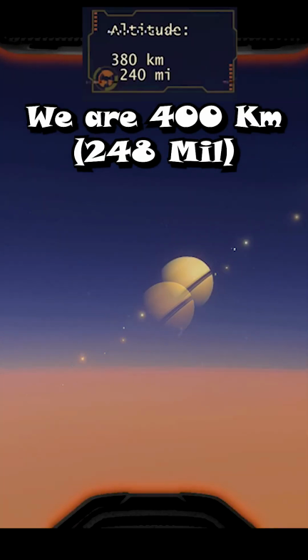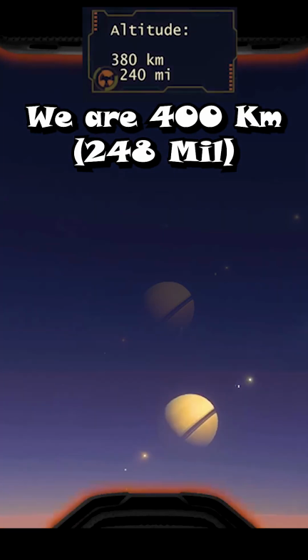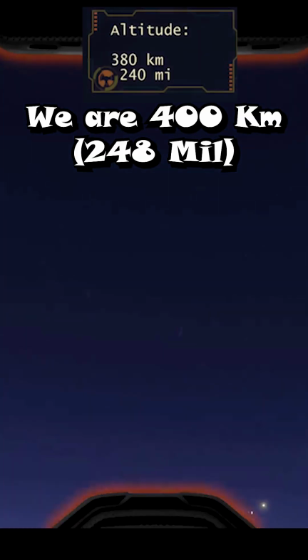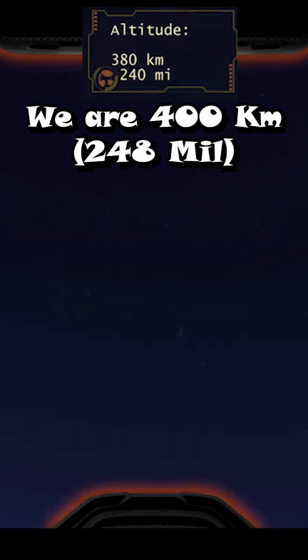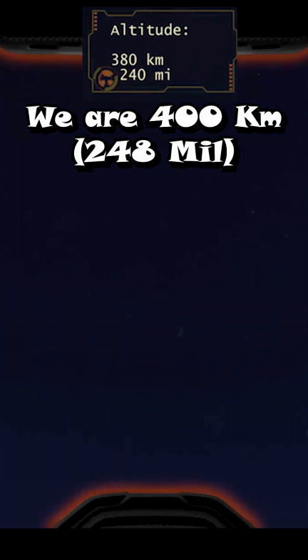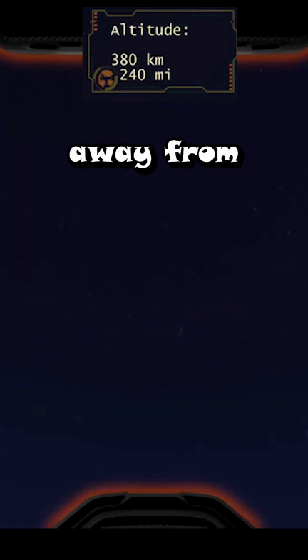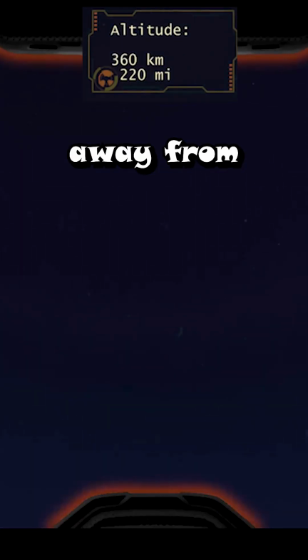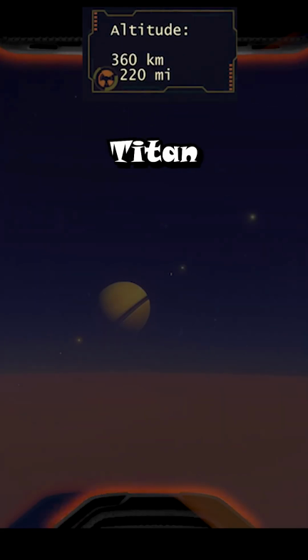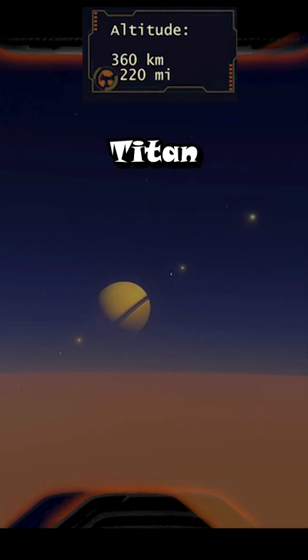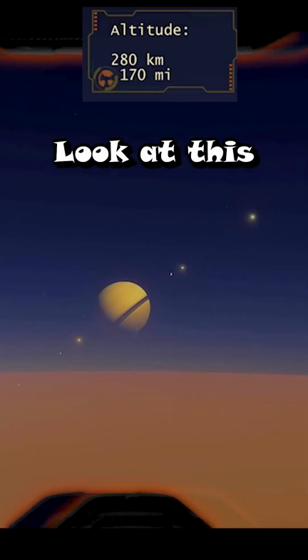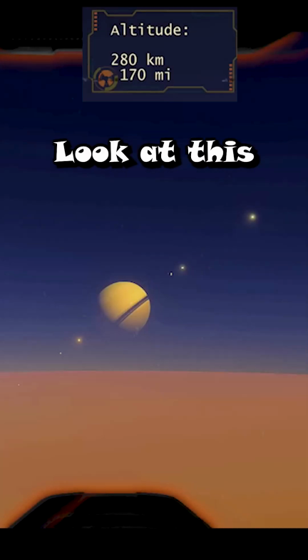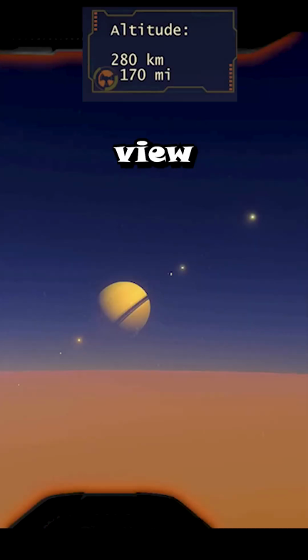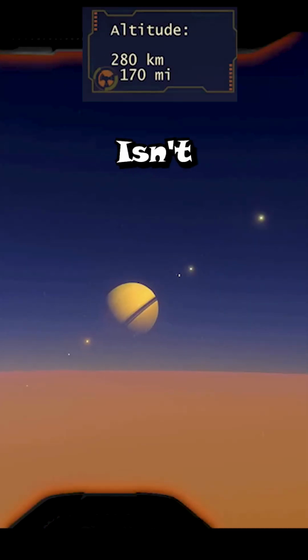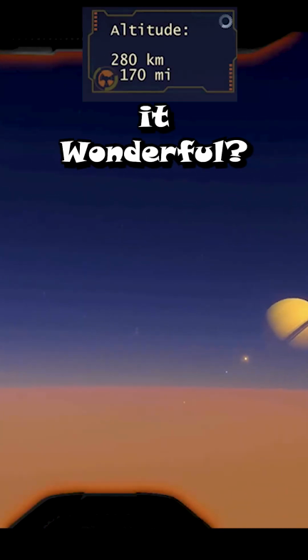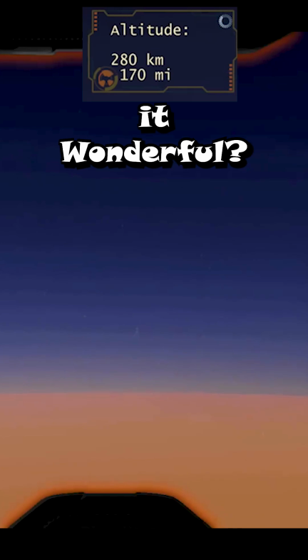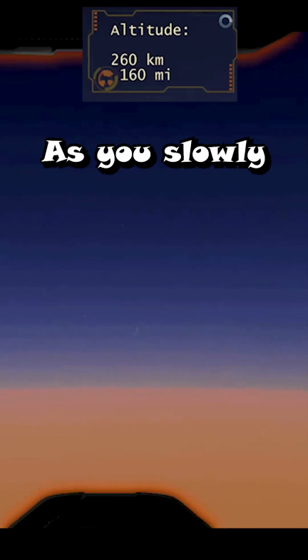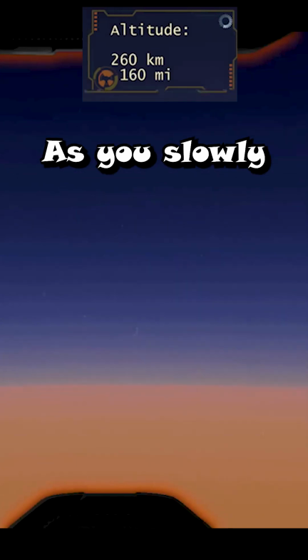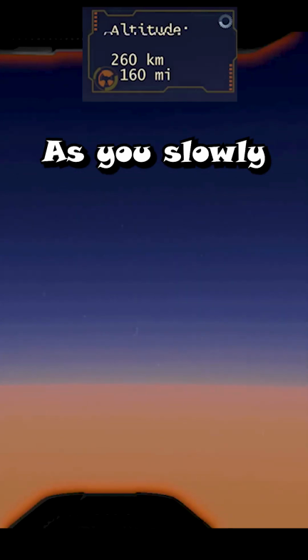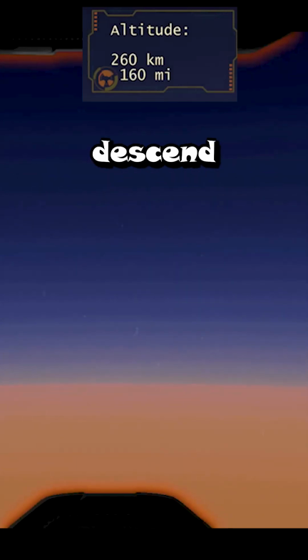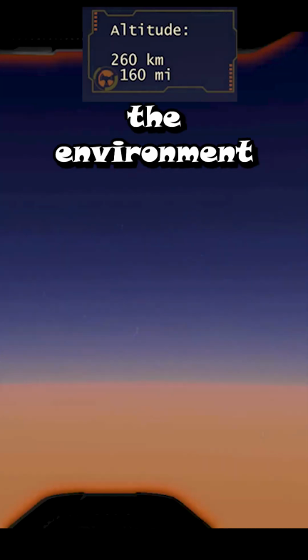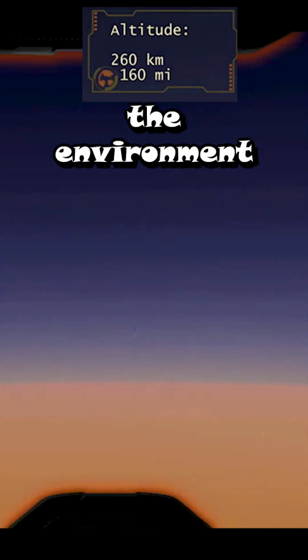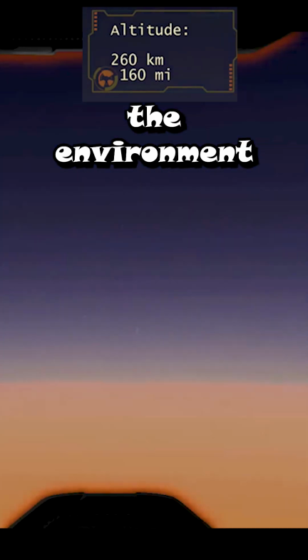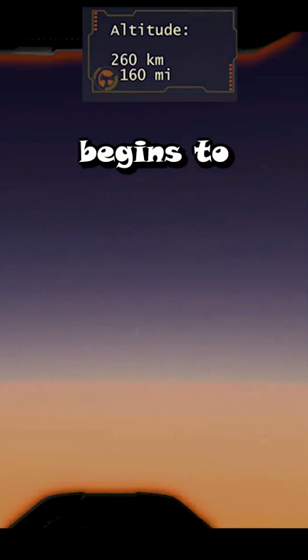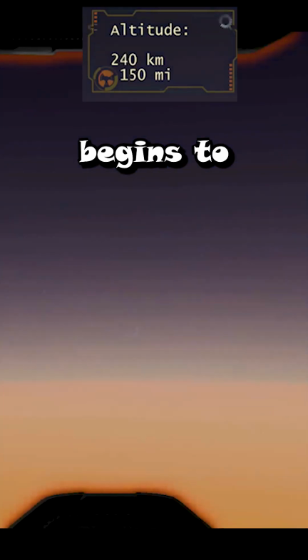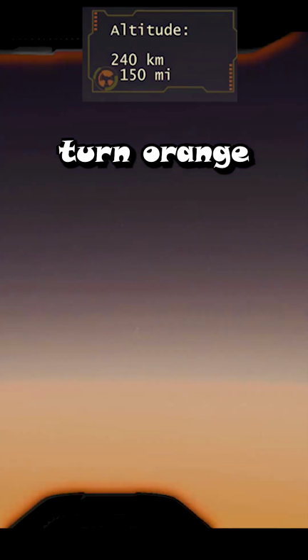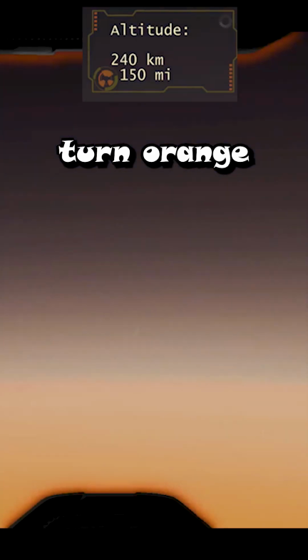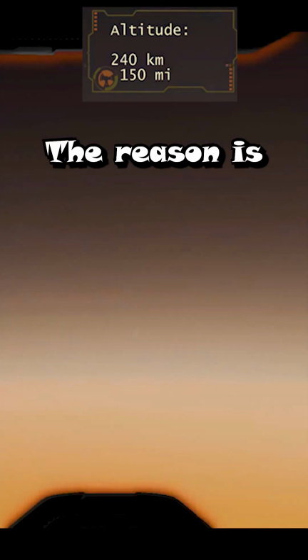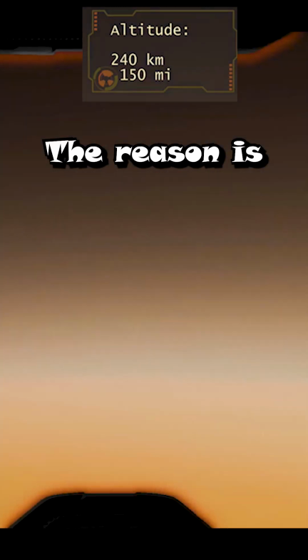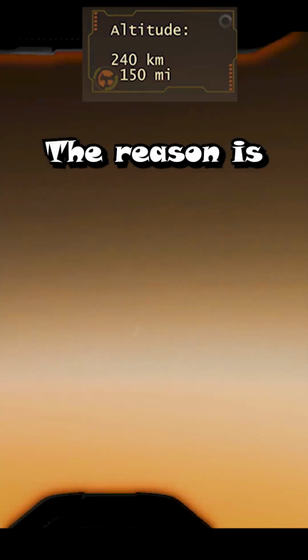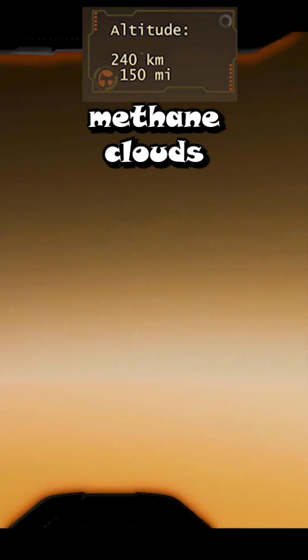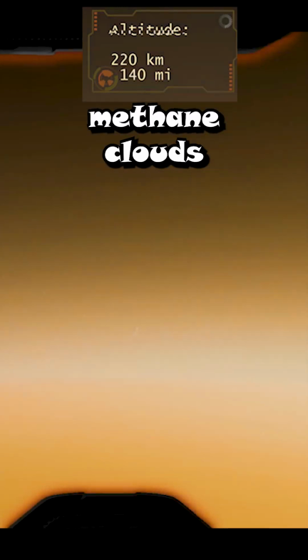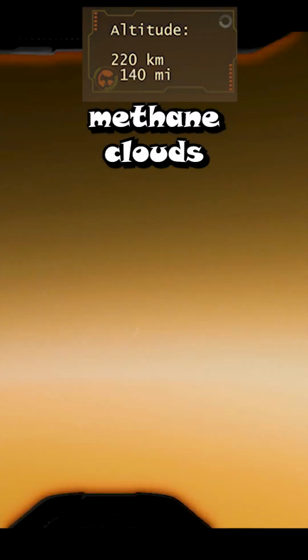We are 400 kilometers away from Titan. Look at this view — isn't it wonderful? As you slowly descend, the environment begins to turn orange. The reason is methane clouds.